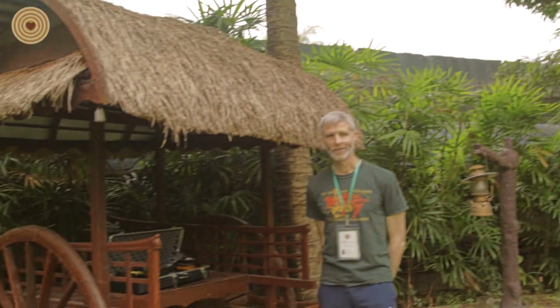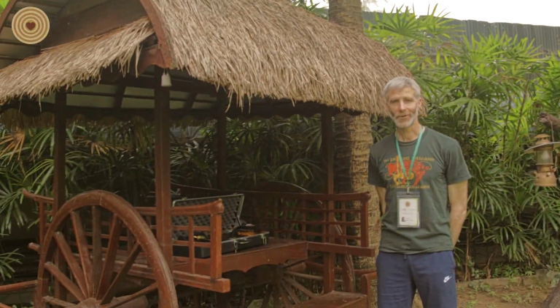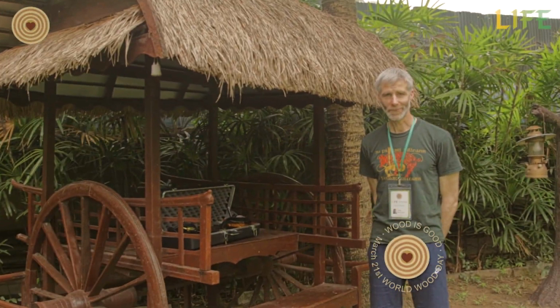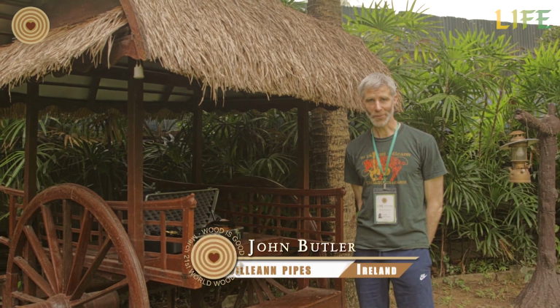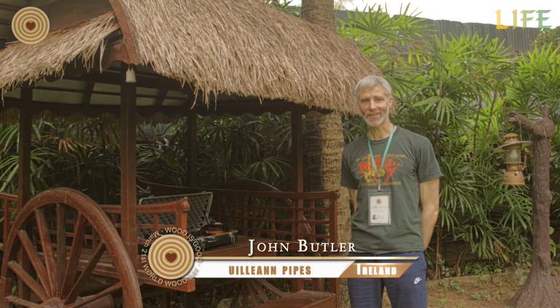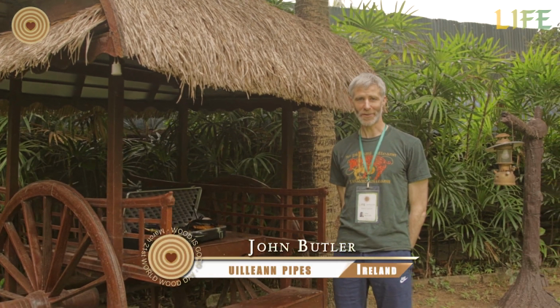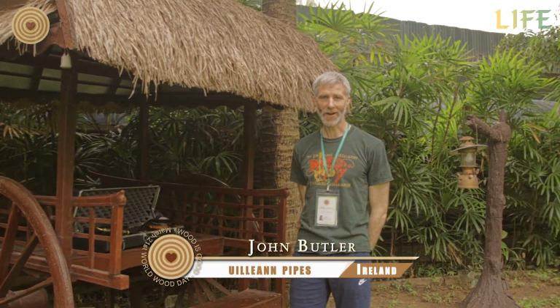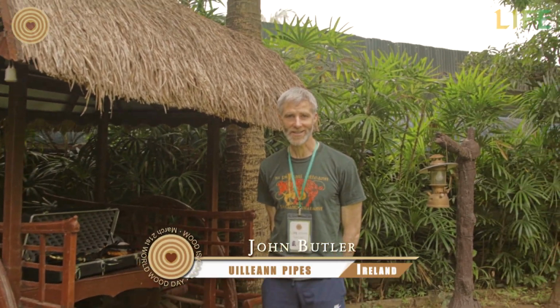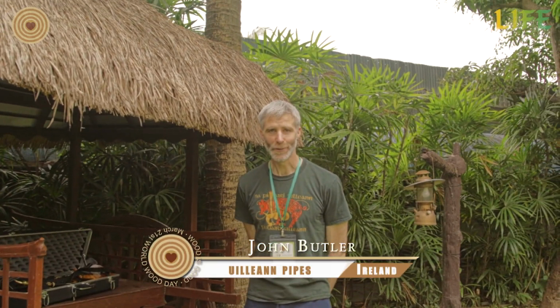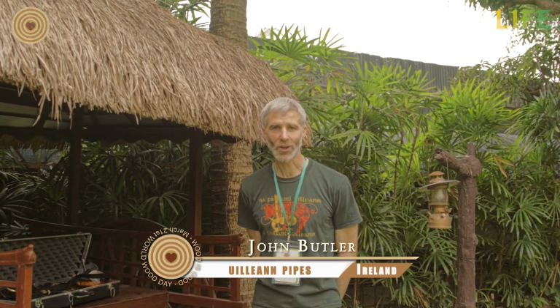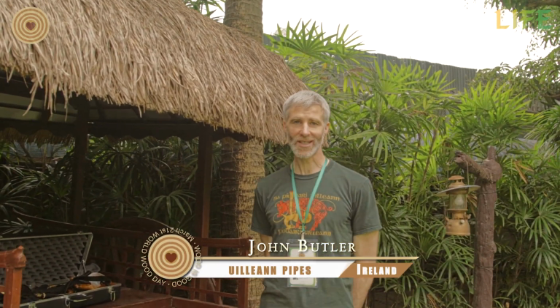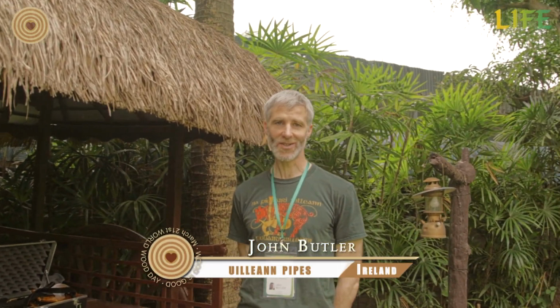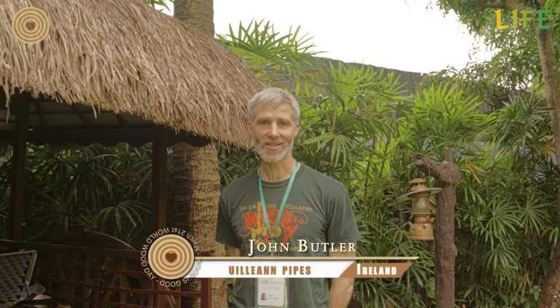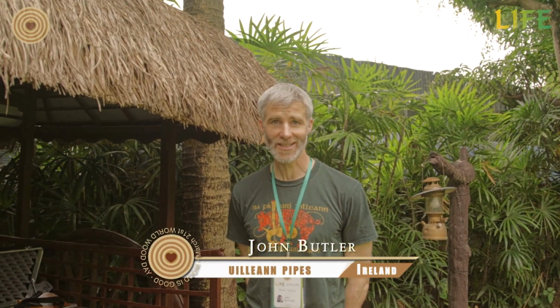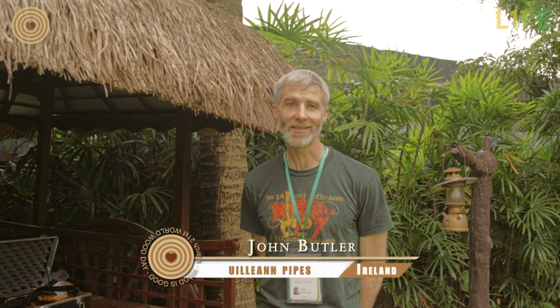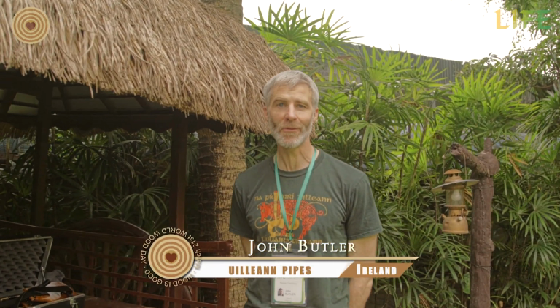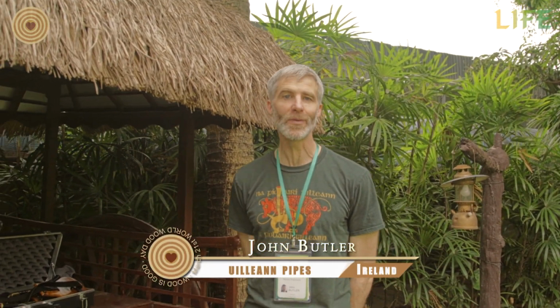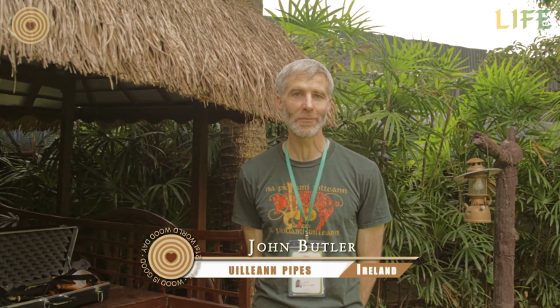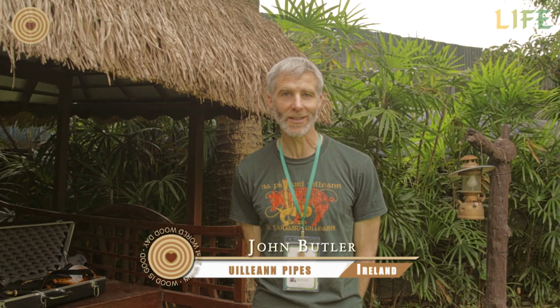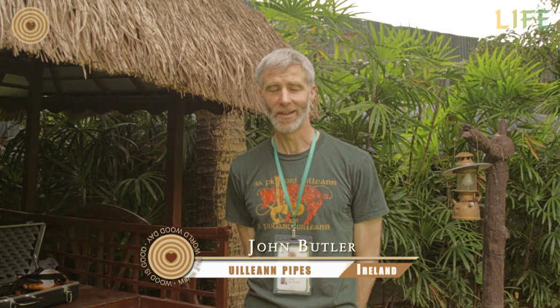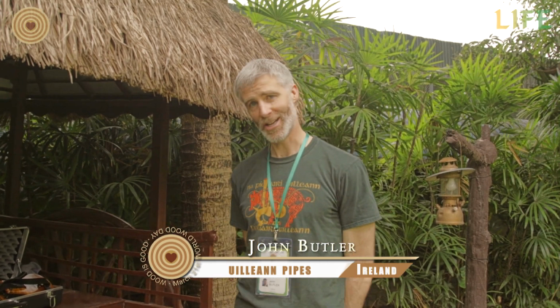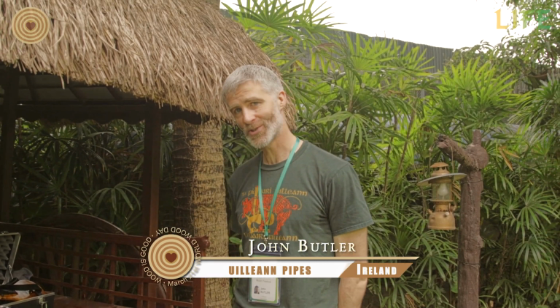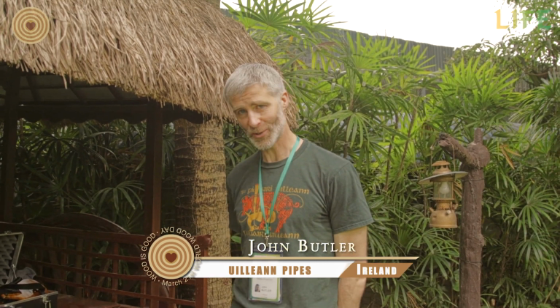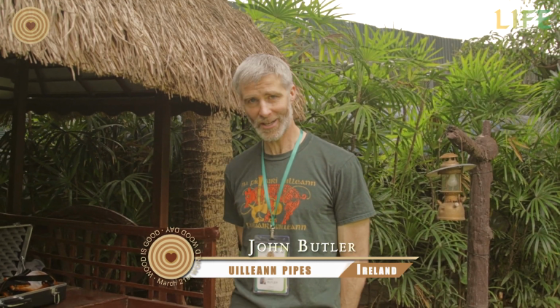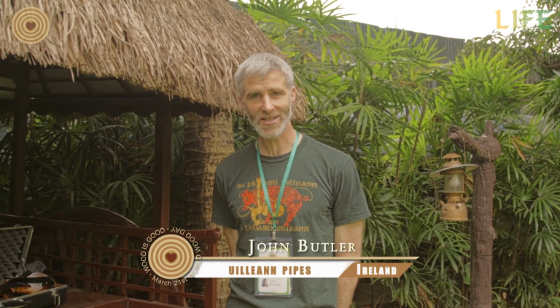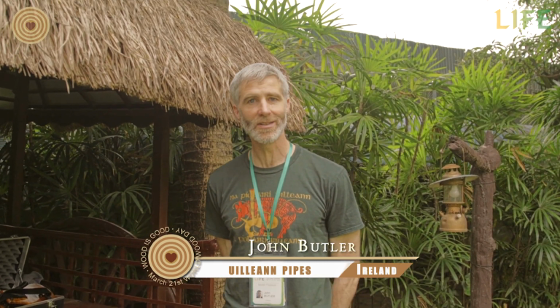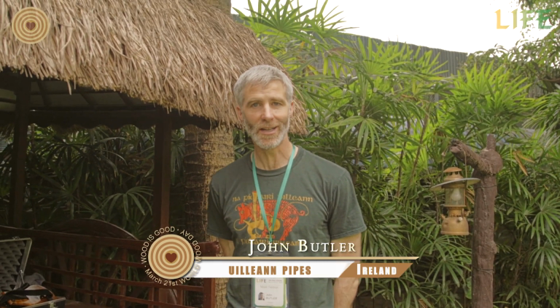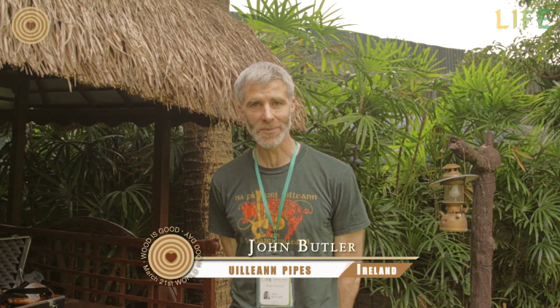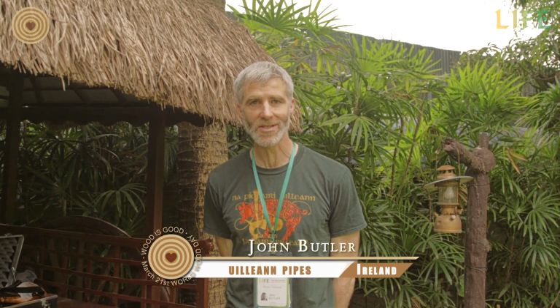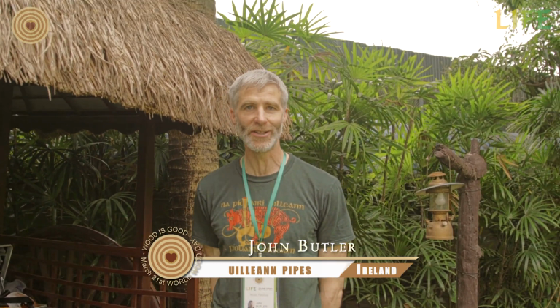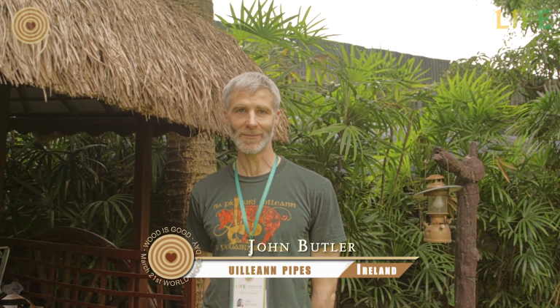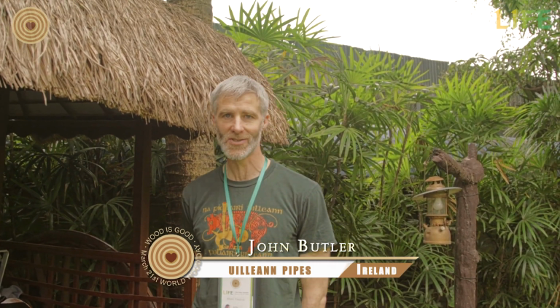Hello, I'm John Butler. I'm here from Ireland for World Wood Day 2018 in Siem Reap in Cambodia. And I'm just going to put together my instrument, the Uilleann pipes, which is an Irish bagpipe instrument.